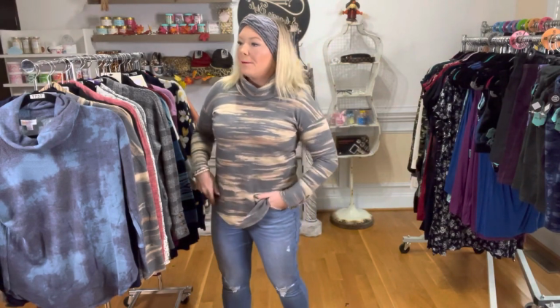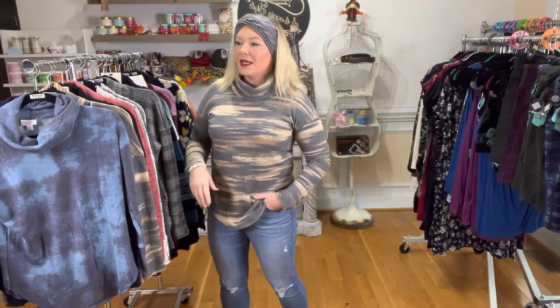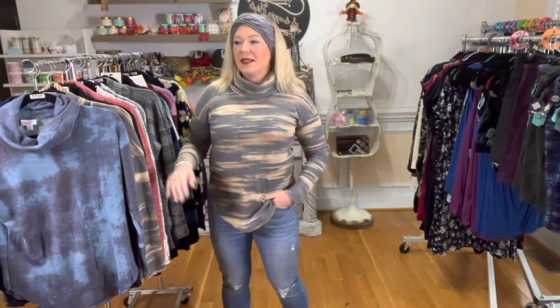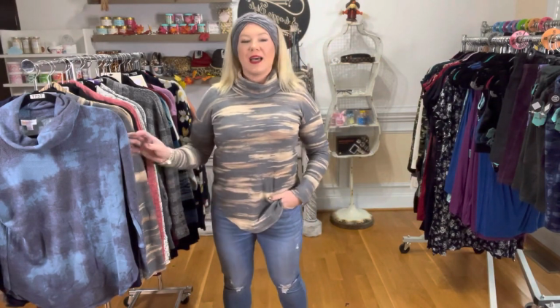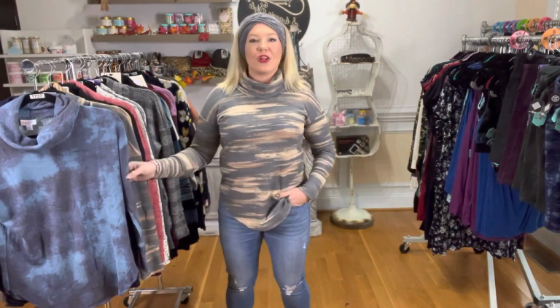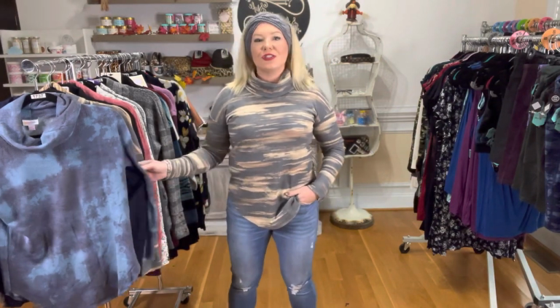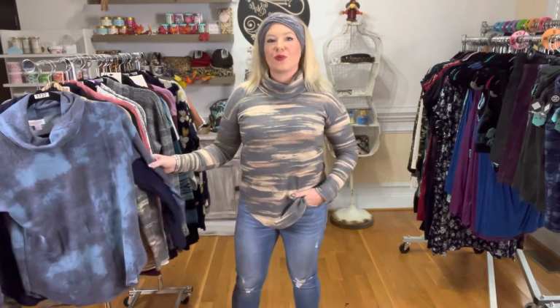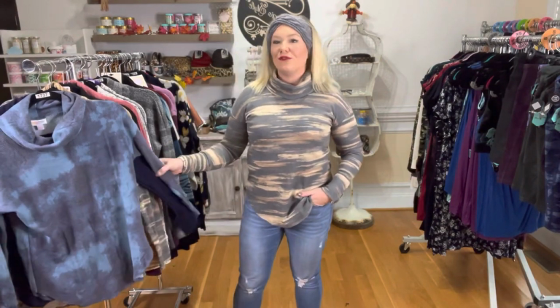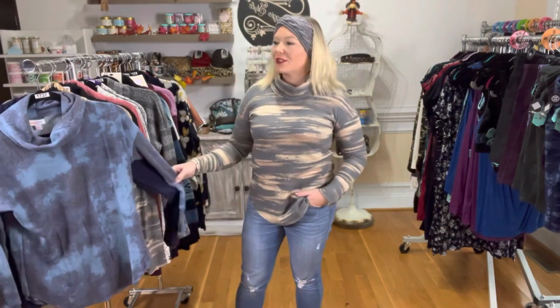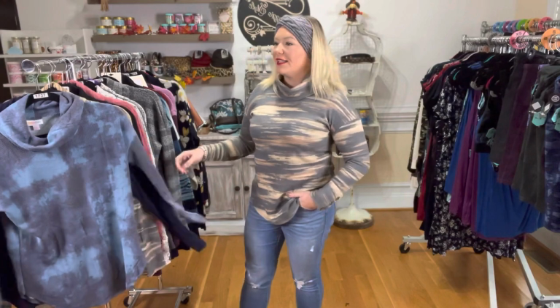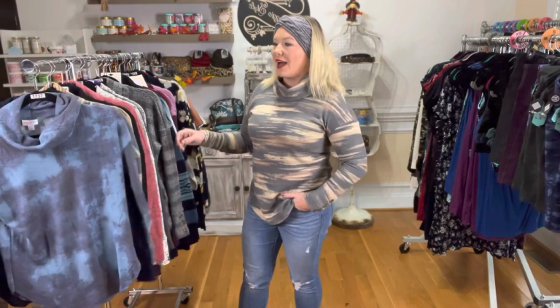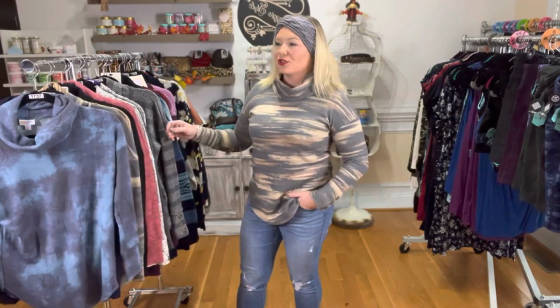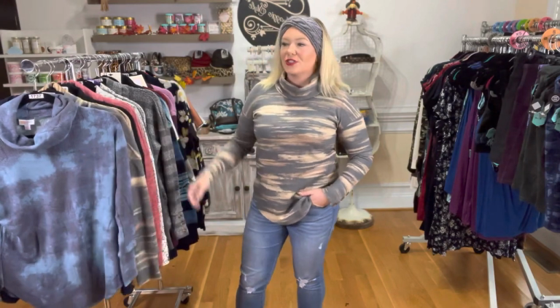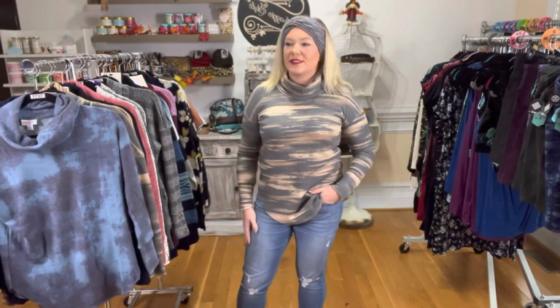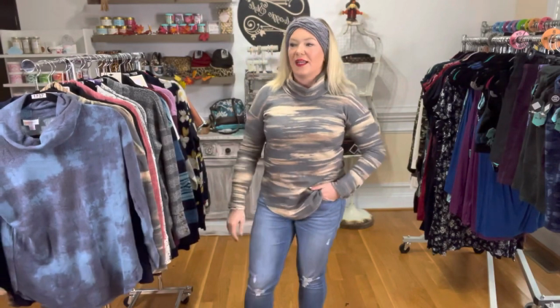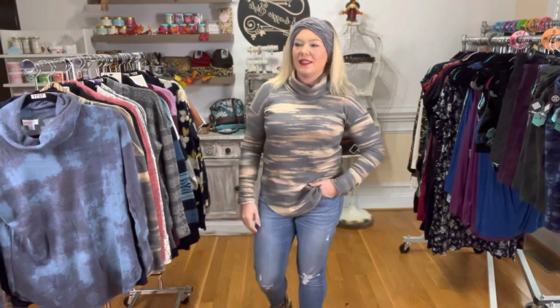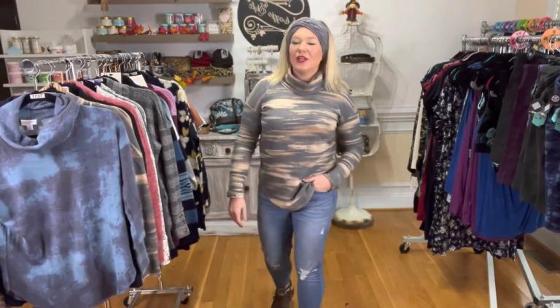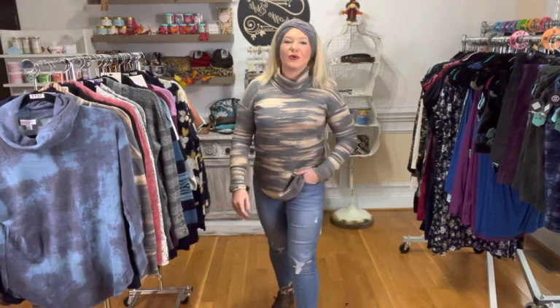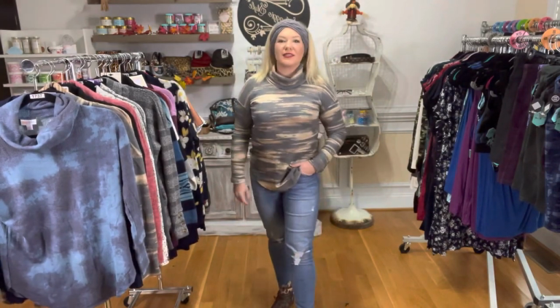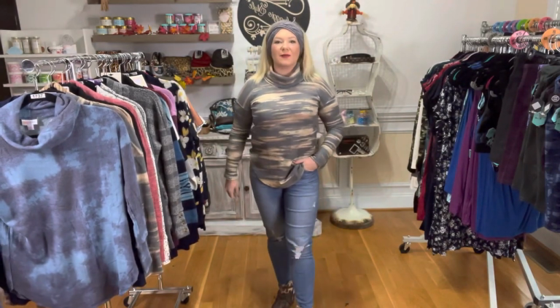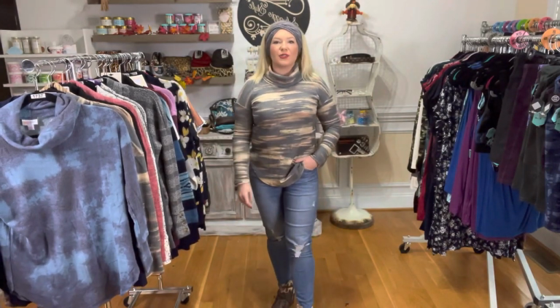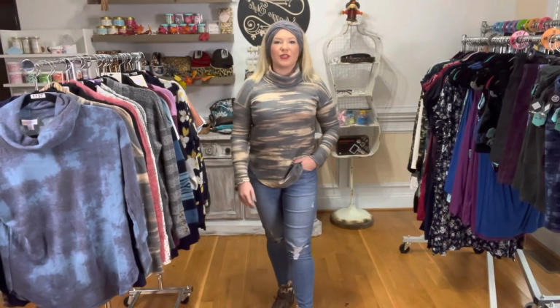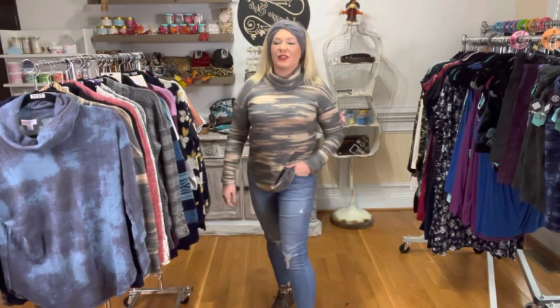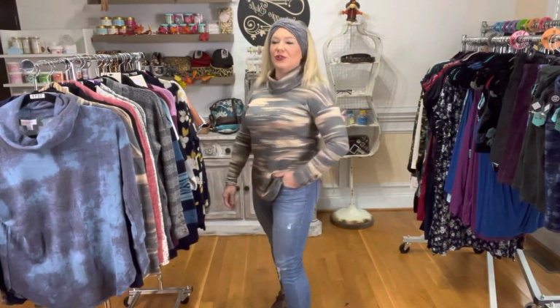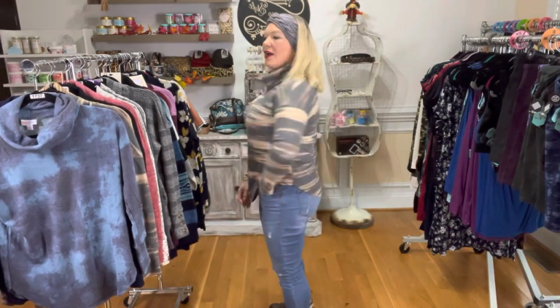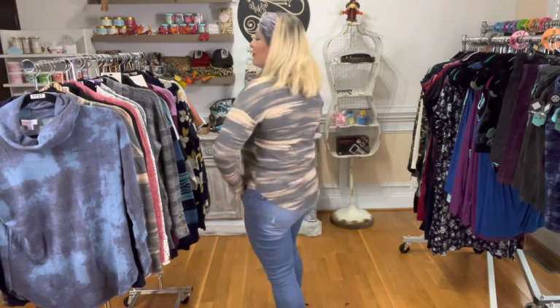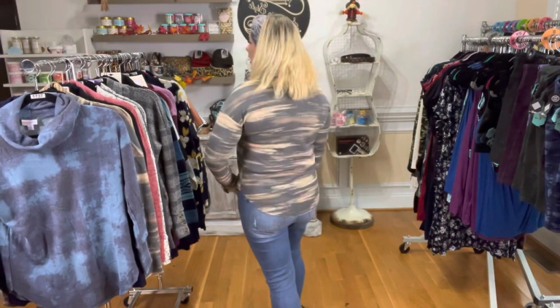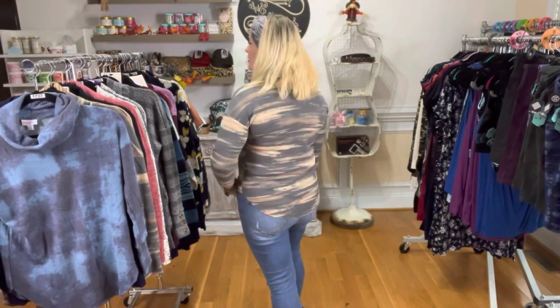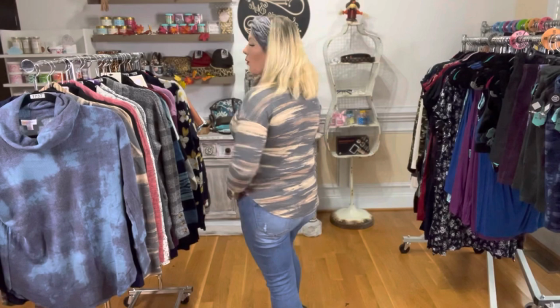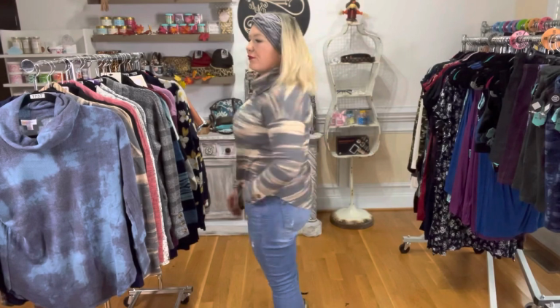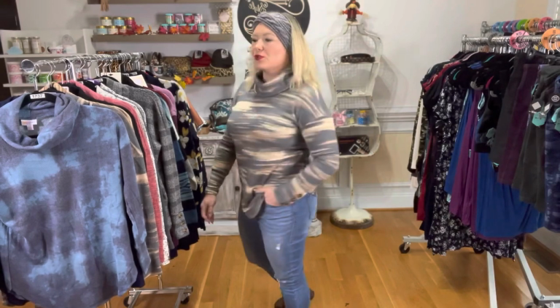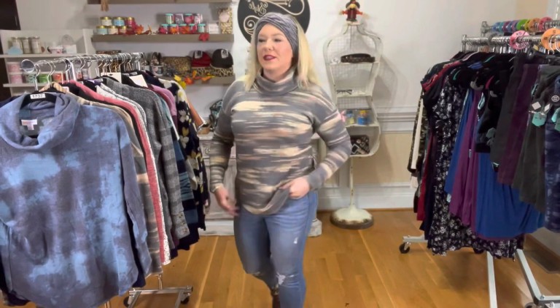Medium is an eight, ten. Large is a twelve, fourteen. Extra large is a sixteen, eighteen. Two X is going to be a twenty, twenty-two. And three X is a twenty-four, twenty-six.